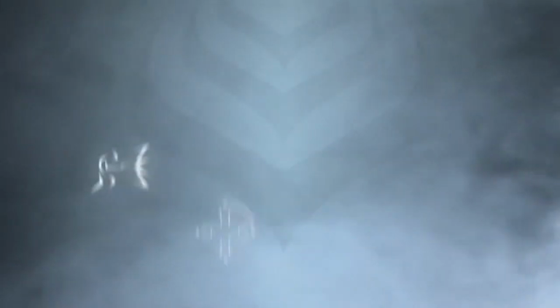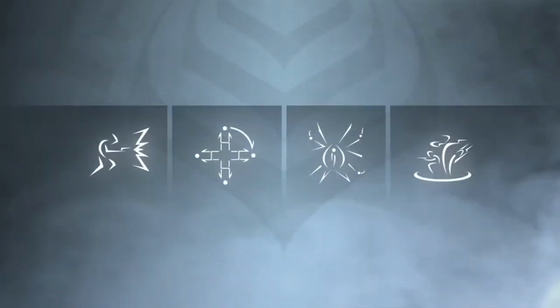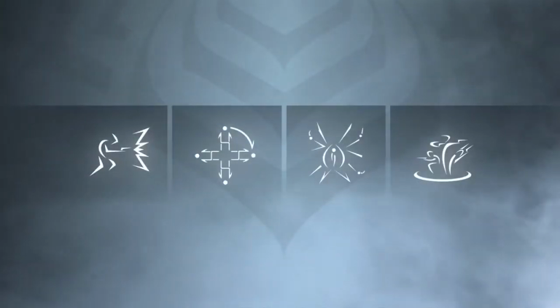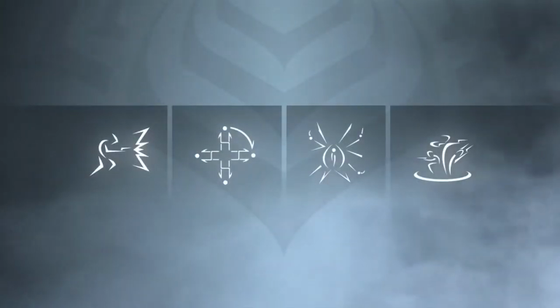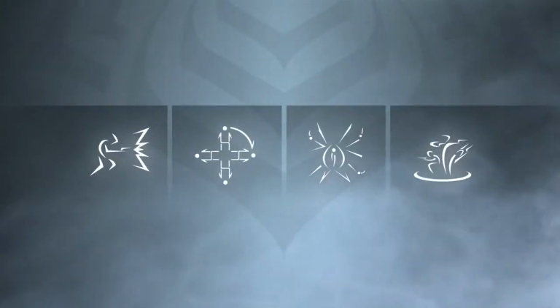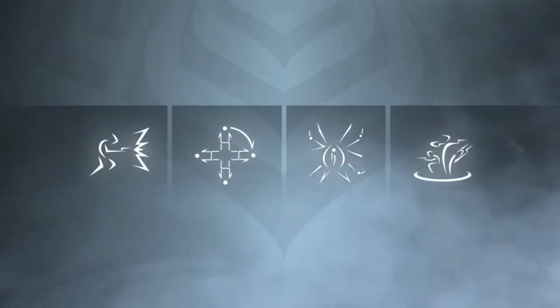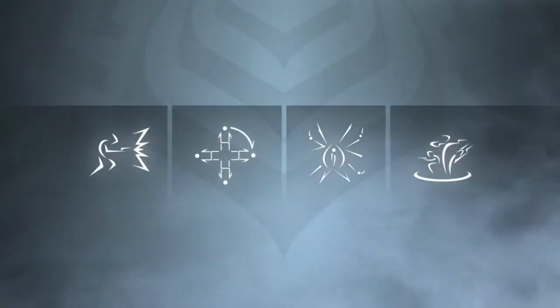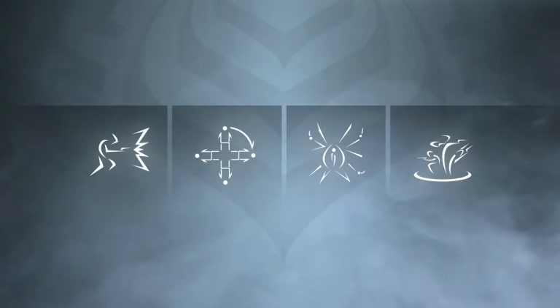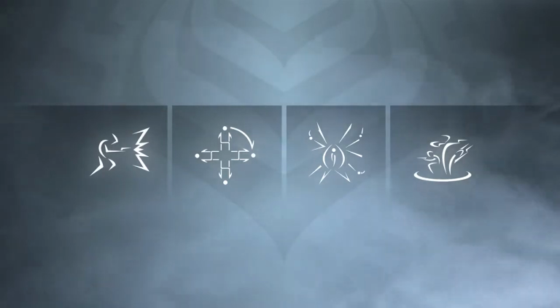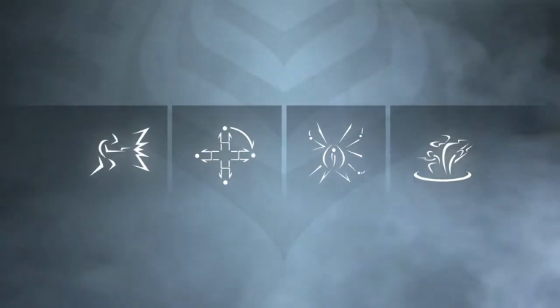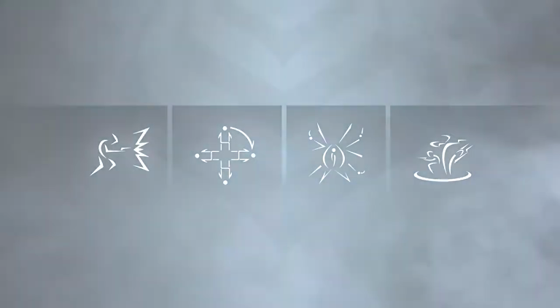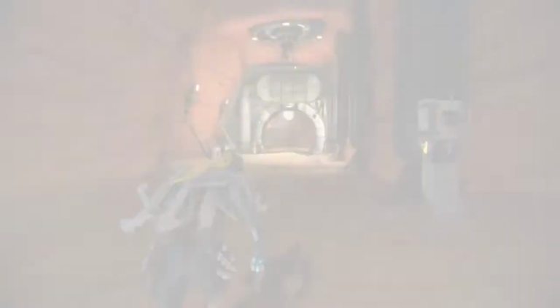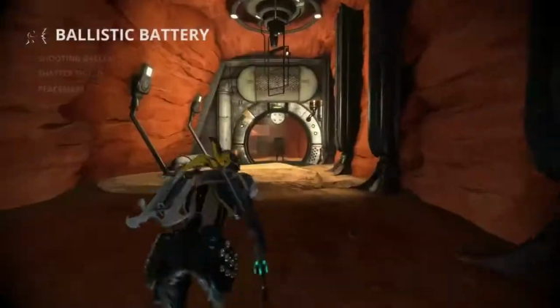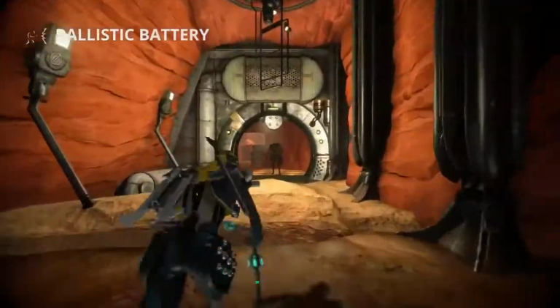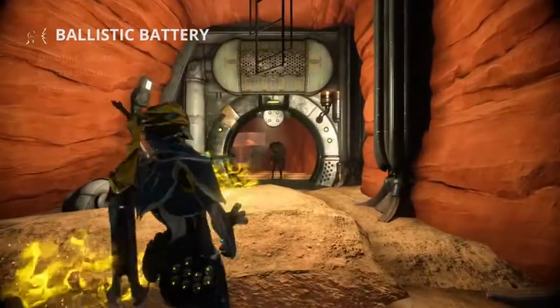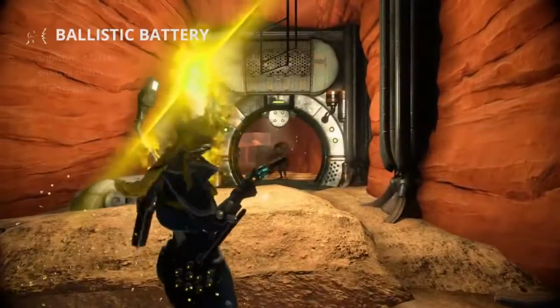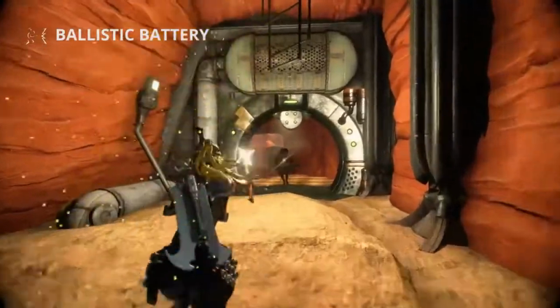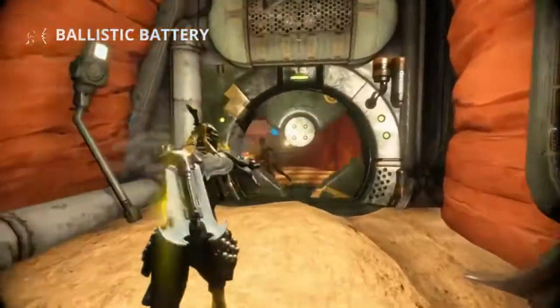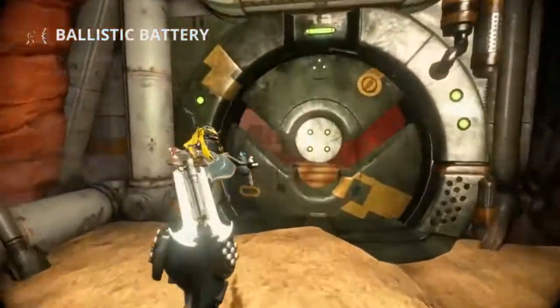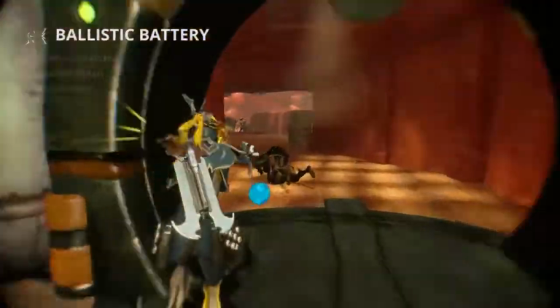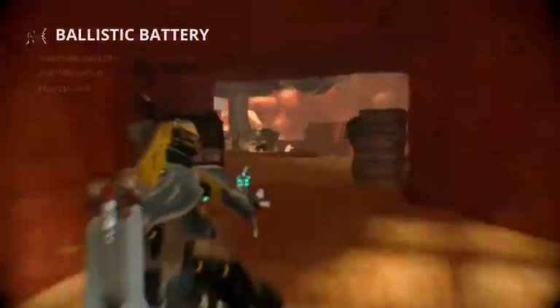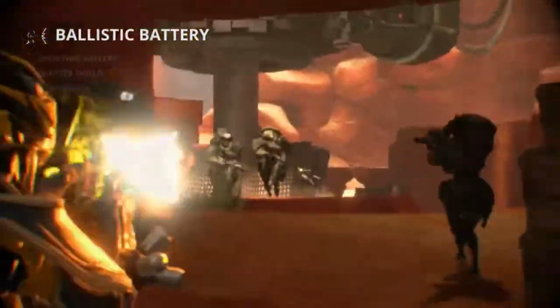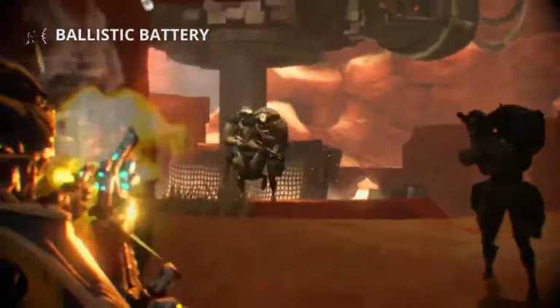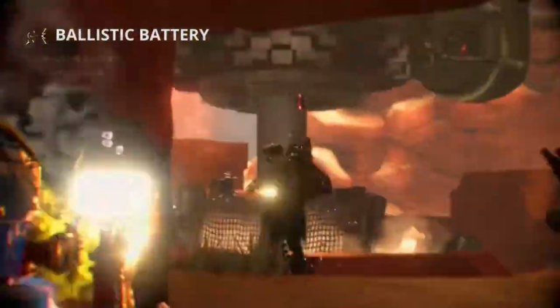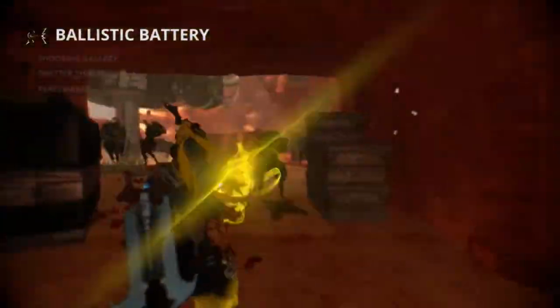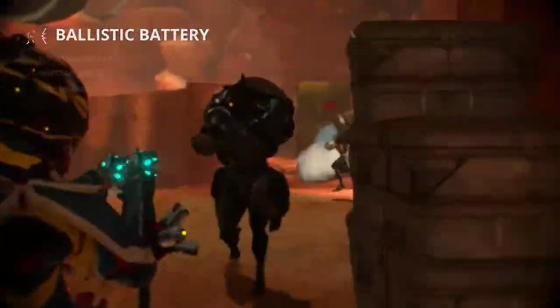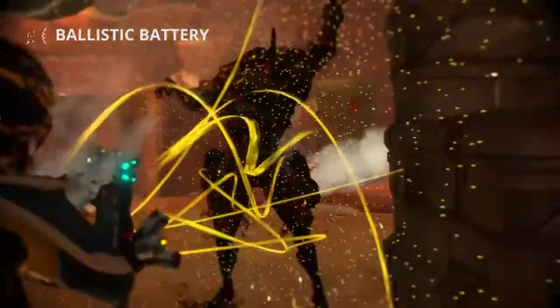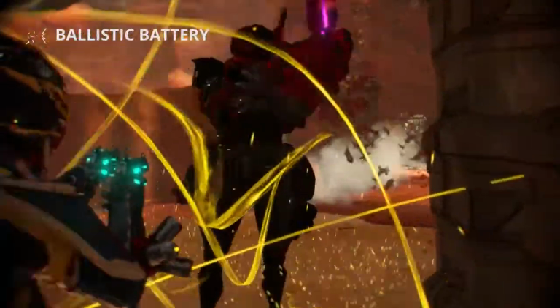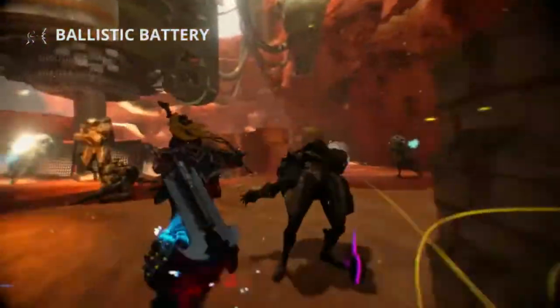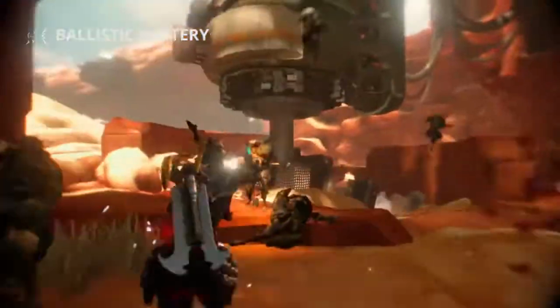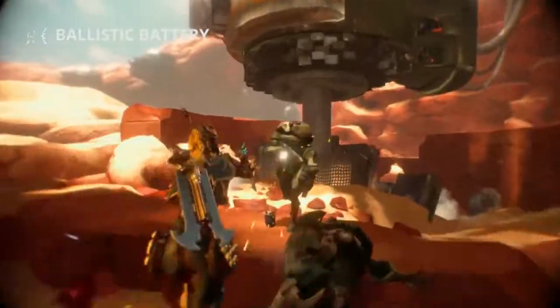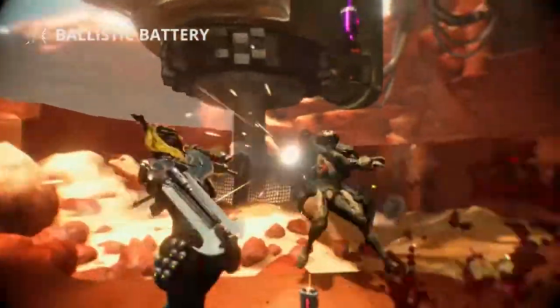Mesa's abilities reflect and deflect incoming projectiles with ruthless abandon. When activated, Ballistic Battery stores damage dealt into a capped buffer. When disabled, the stored damage is channeled into your next shot.